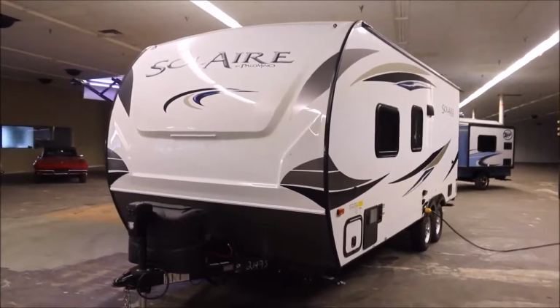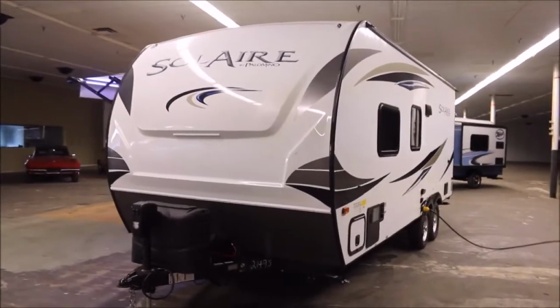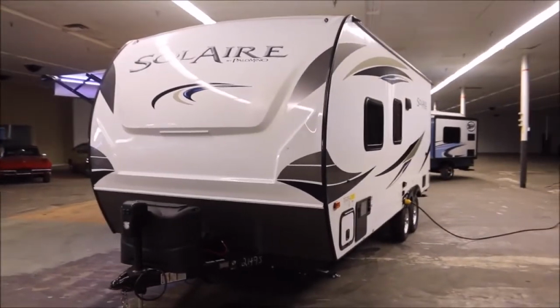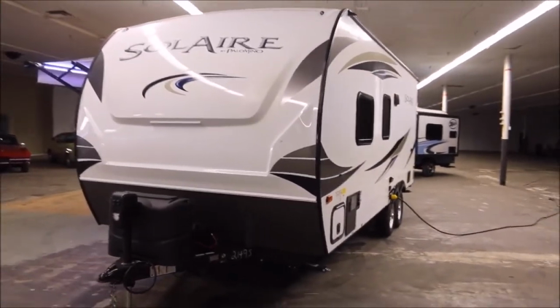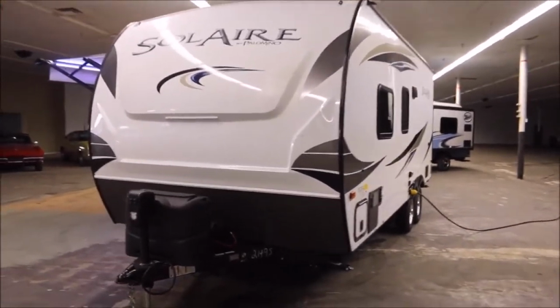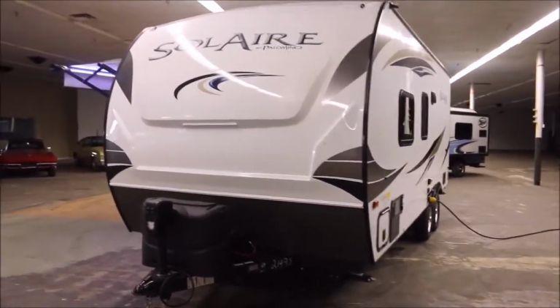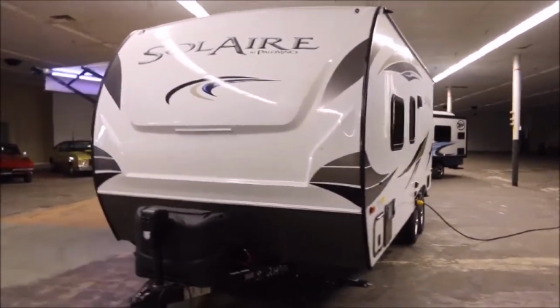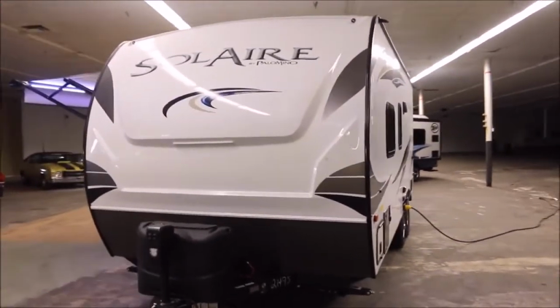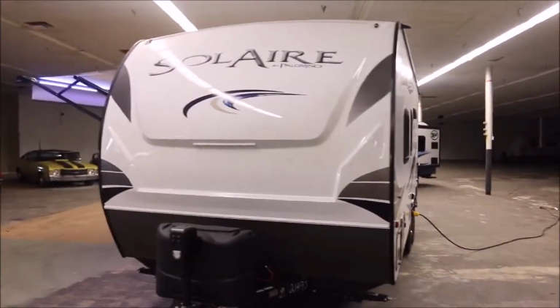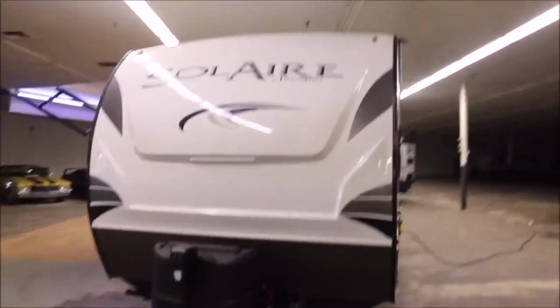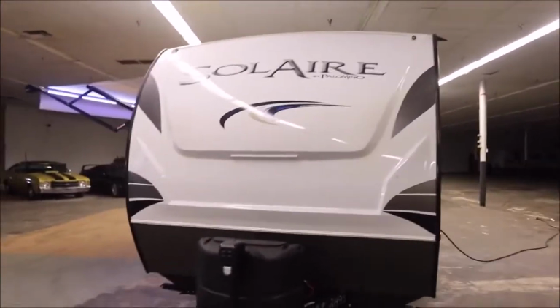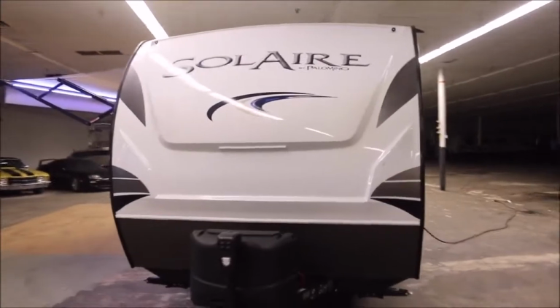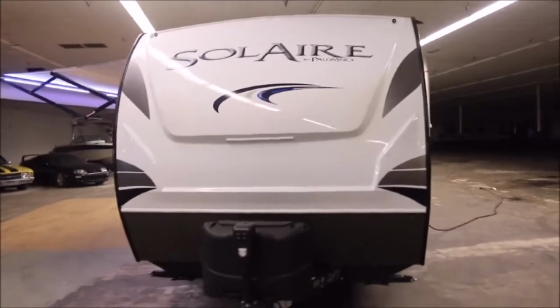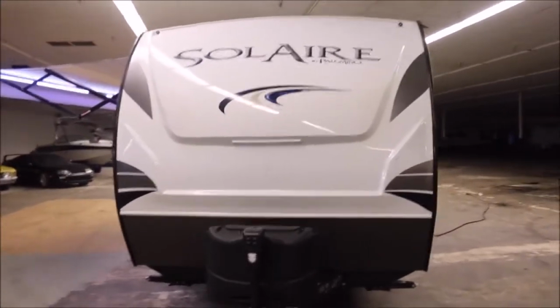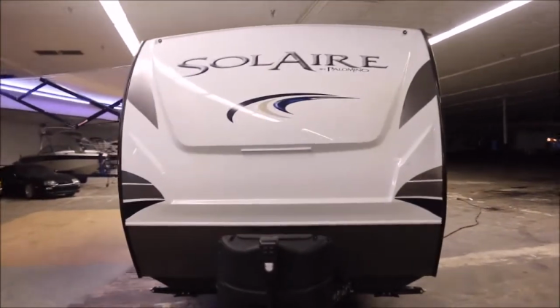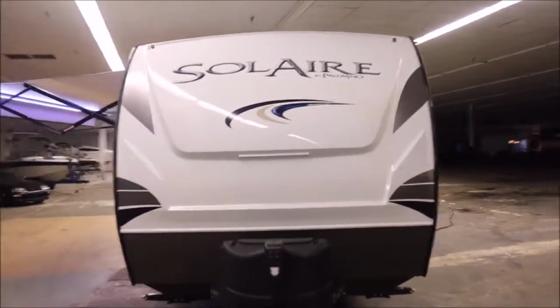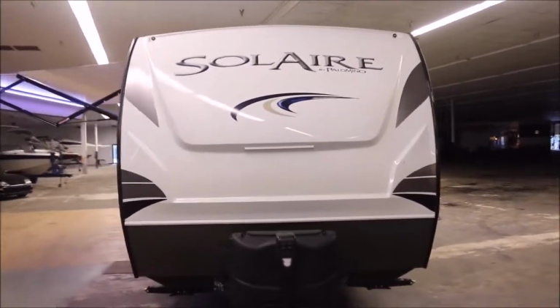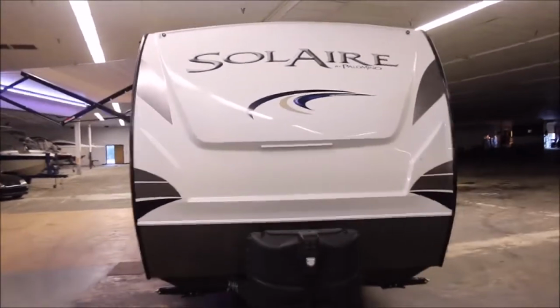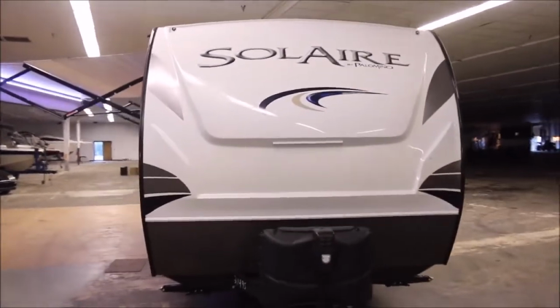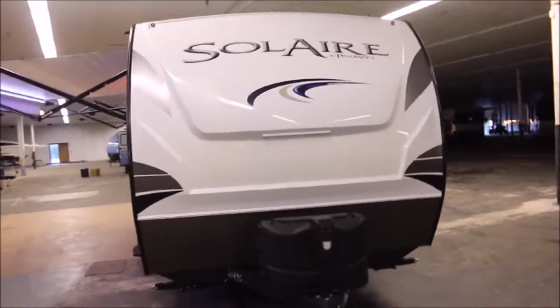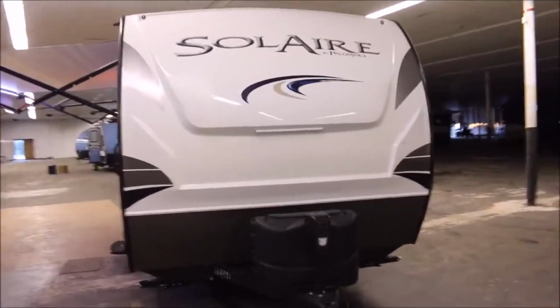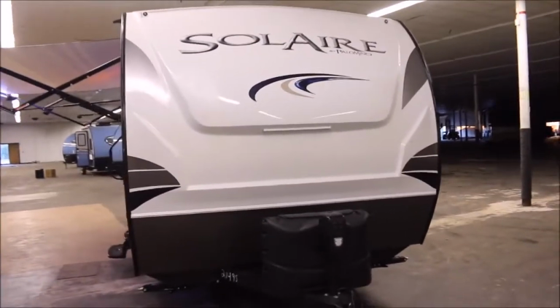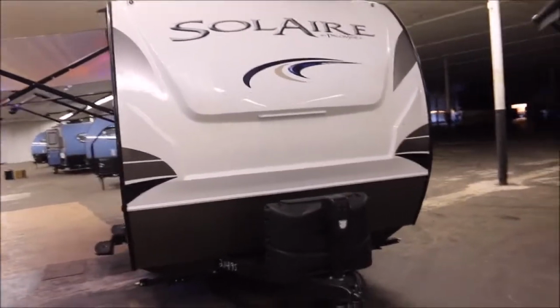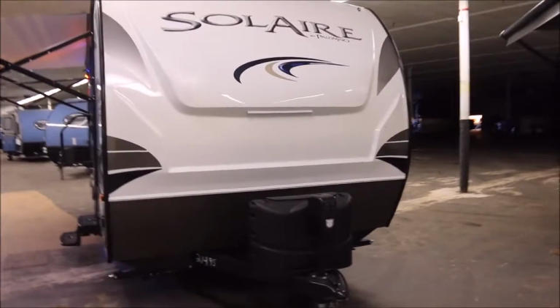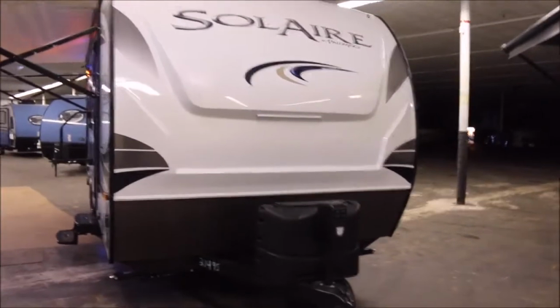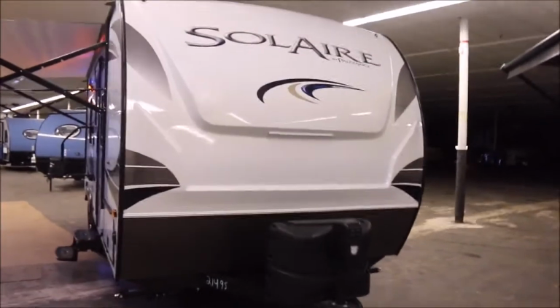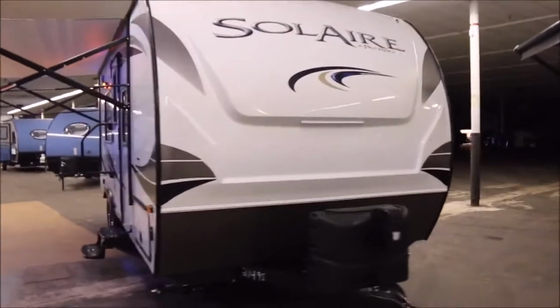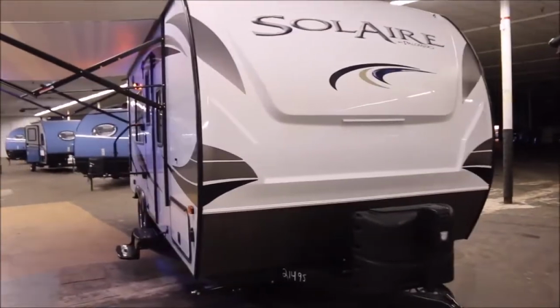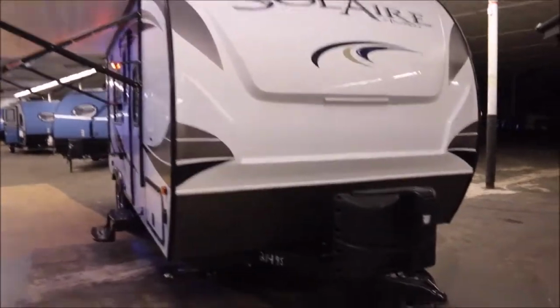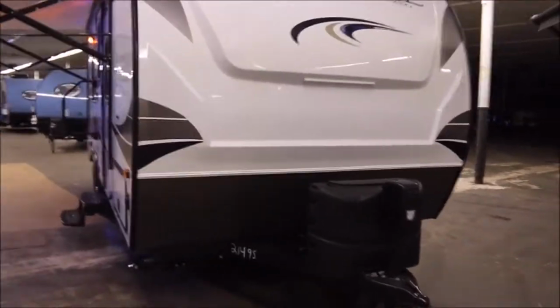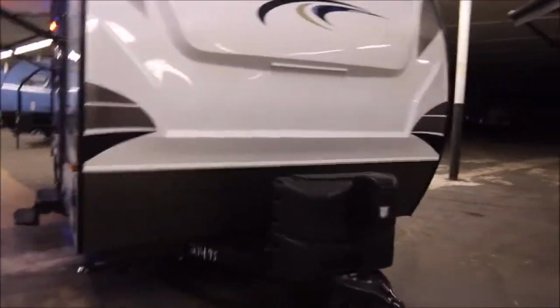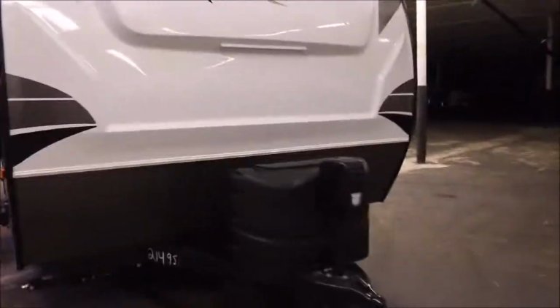John here from Empire RV & Marine, and I'm very proud to have this for you guys today. It's an all new 2017 Solaire Ultralight and I'm going to take you on a video tour of this unit. It's real, real nice — they did a nice job on these.